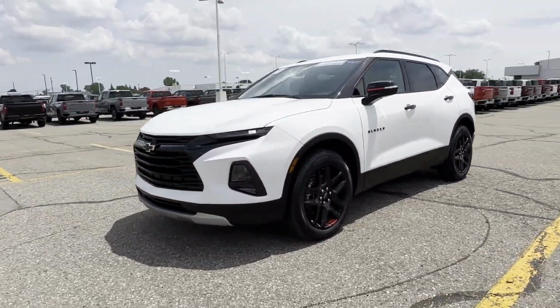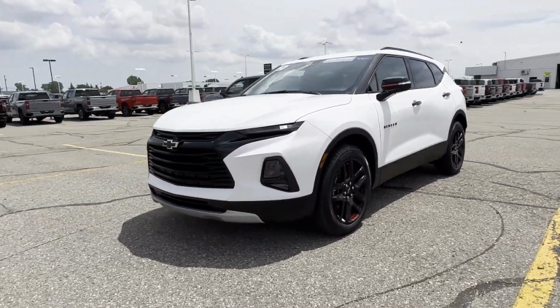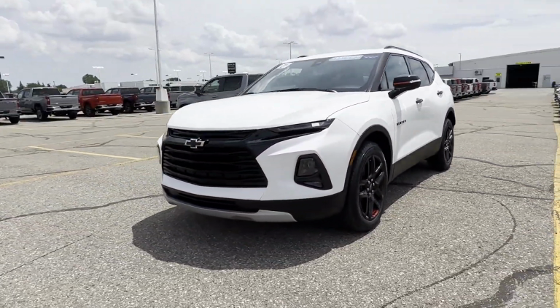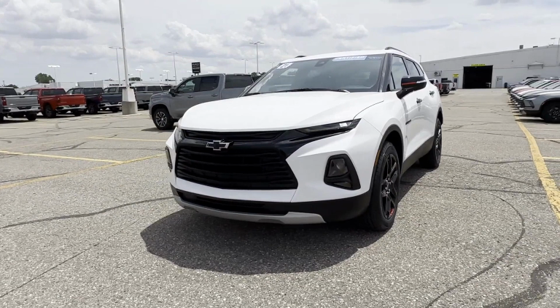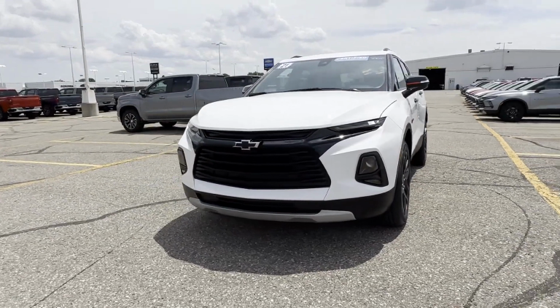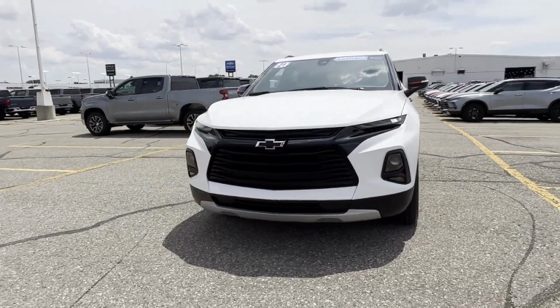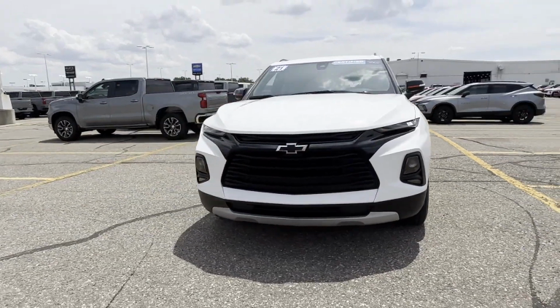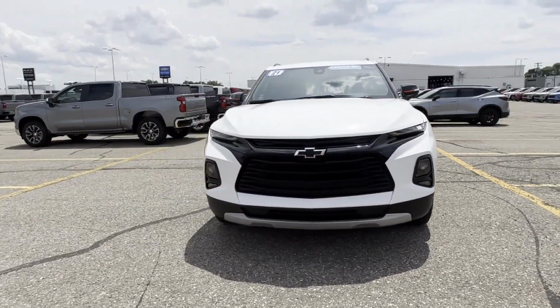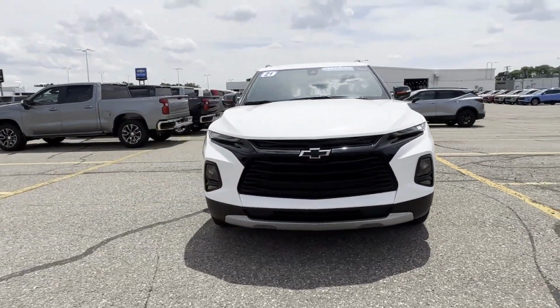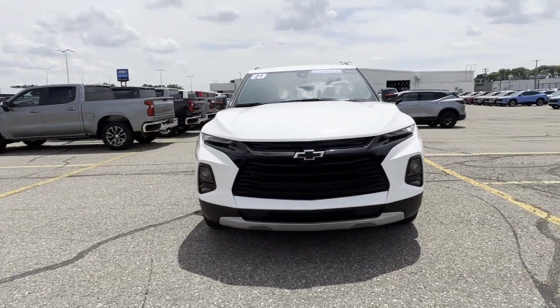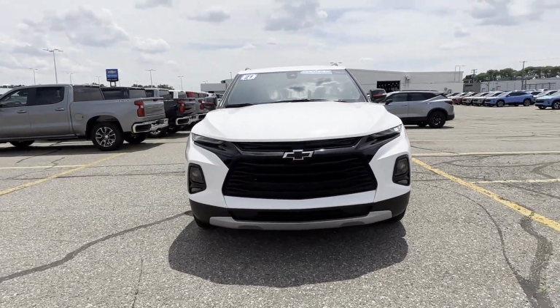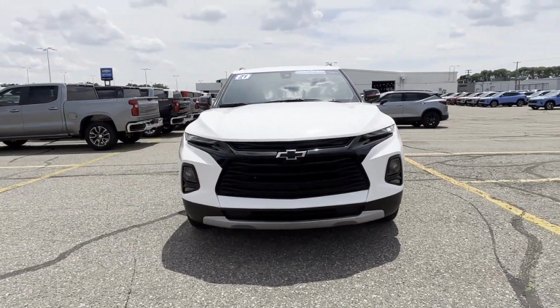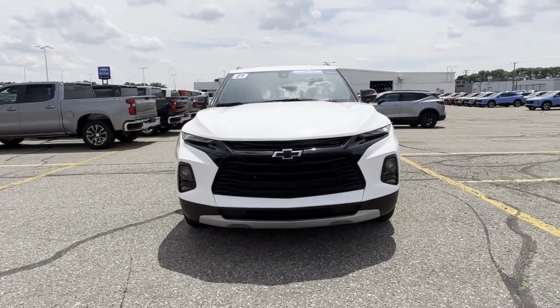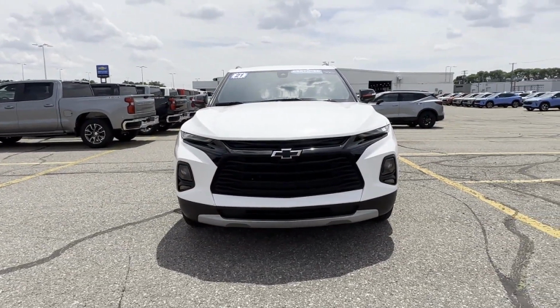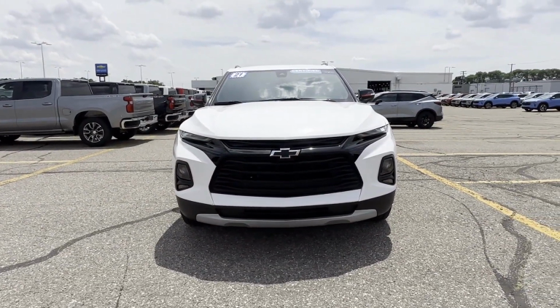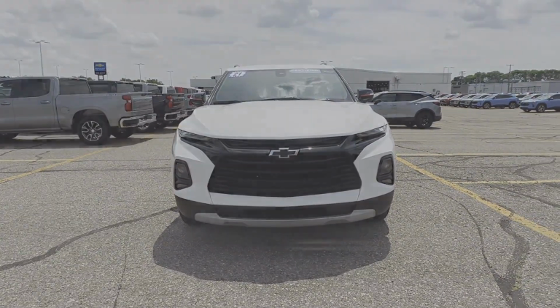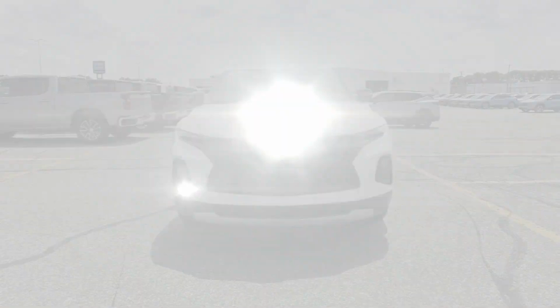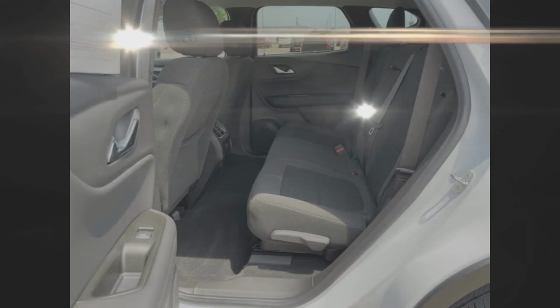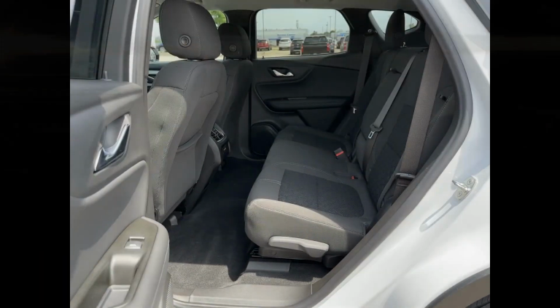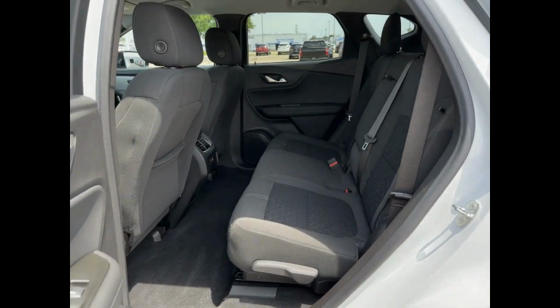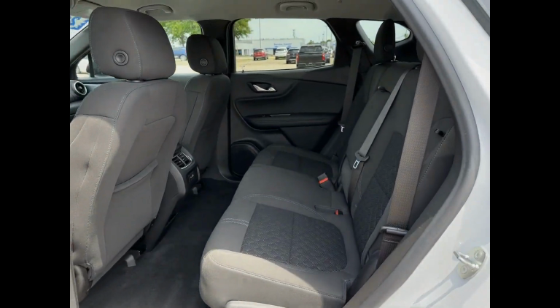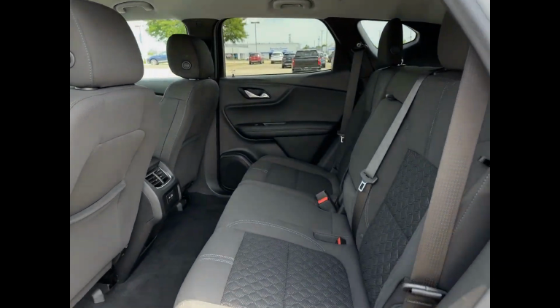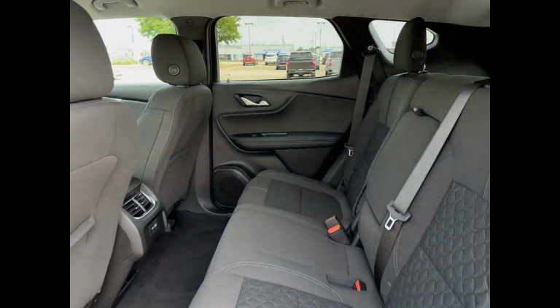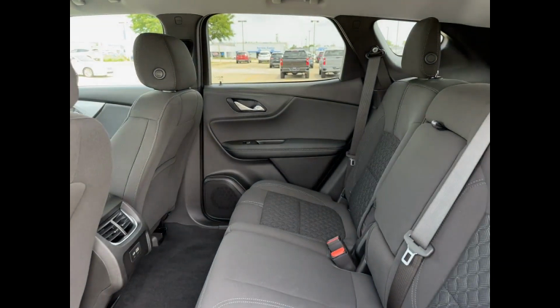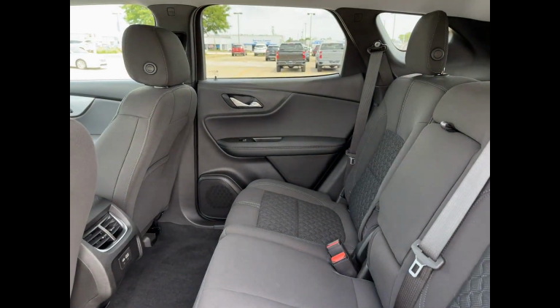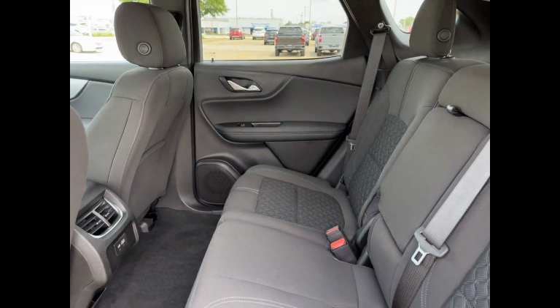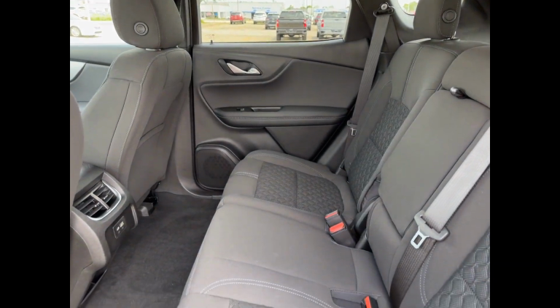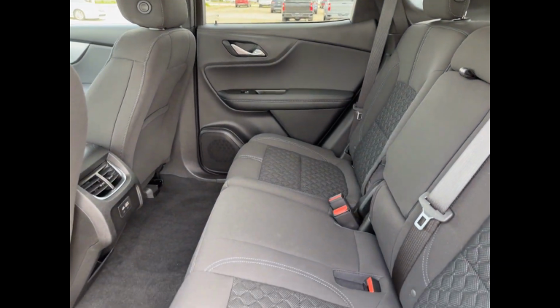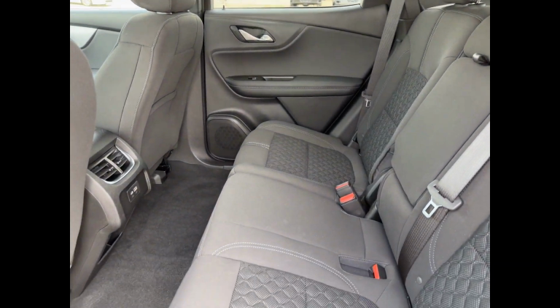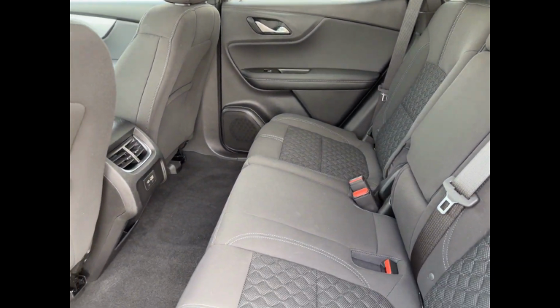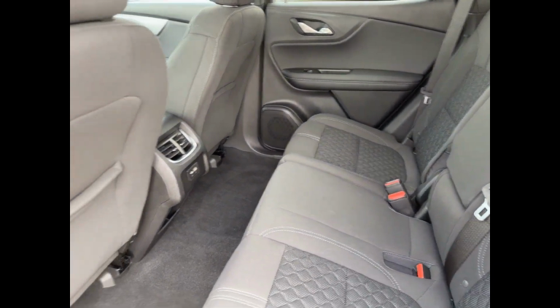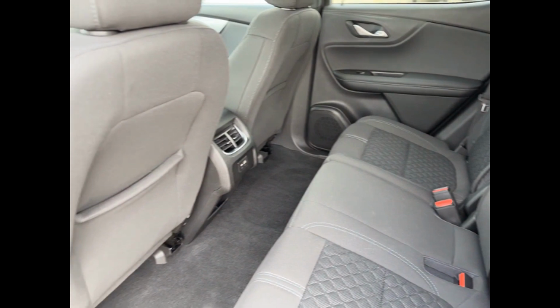Heated side view mirrors, backup camera, tinted windows, power driver's seat, Bluetooth, keyless start, auto climate control, keyless entry, and front bucket seats.